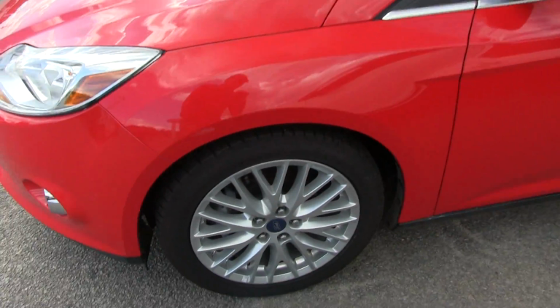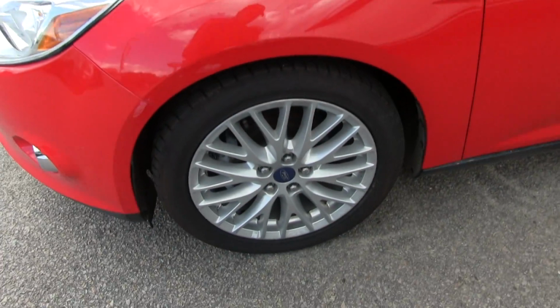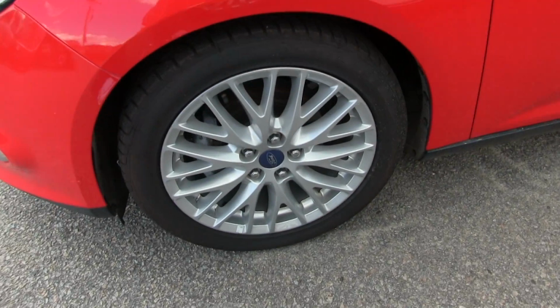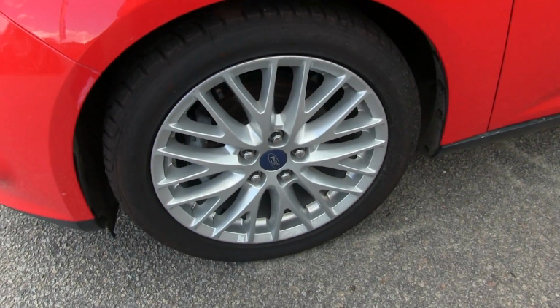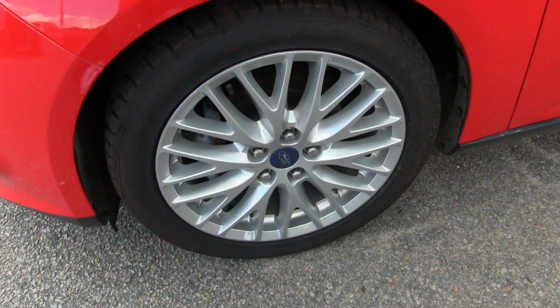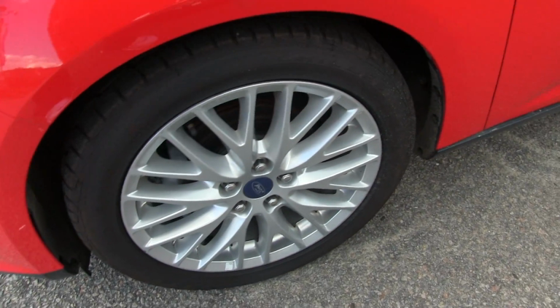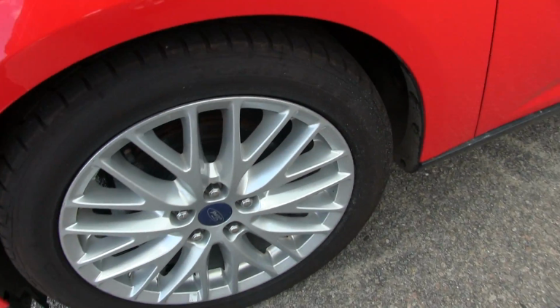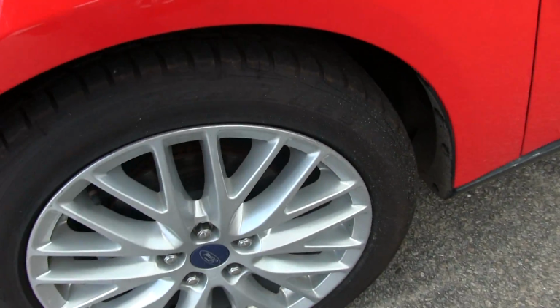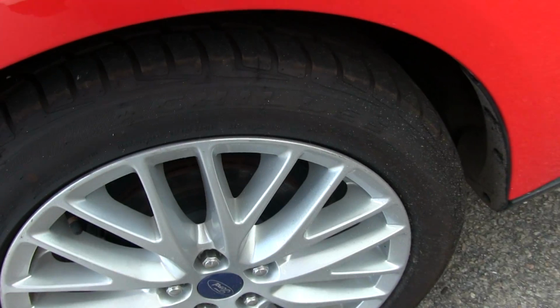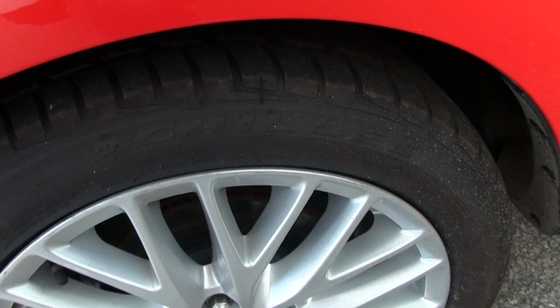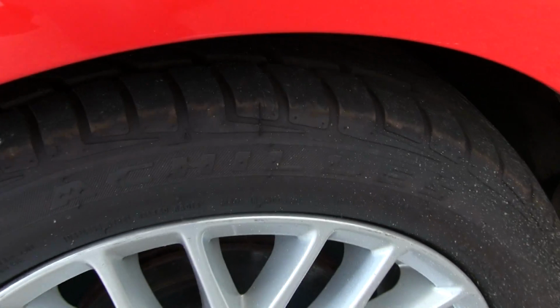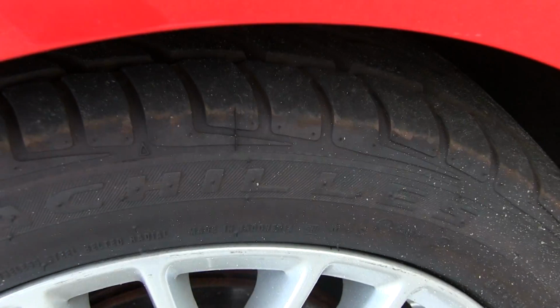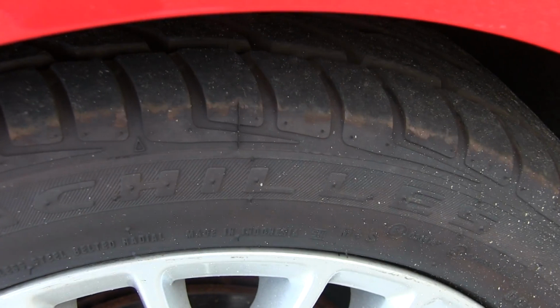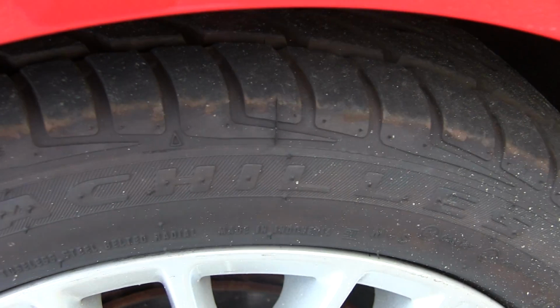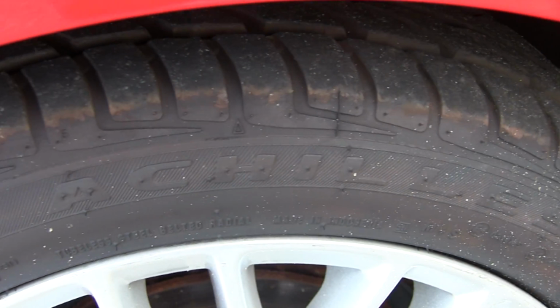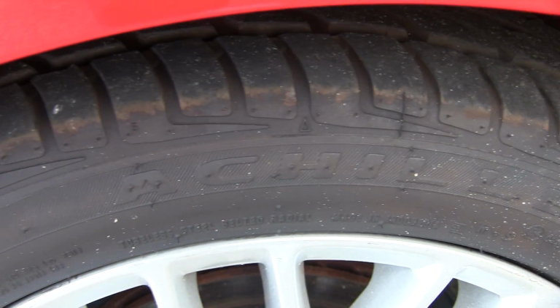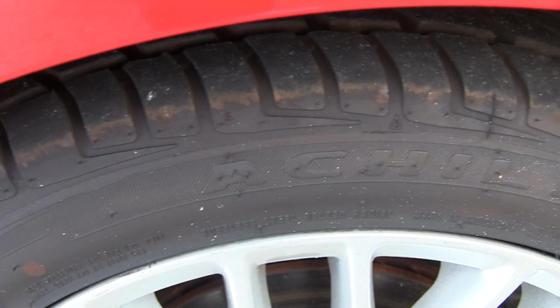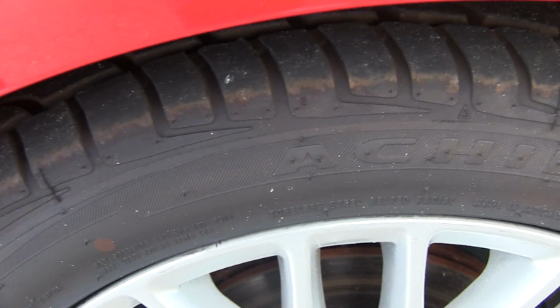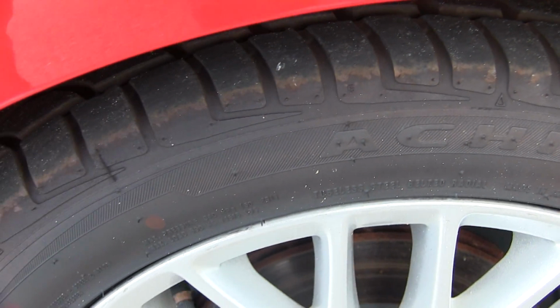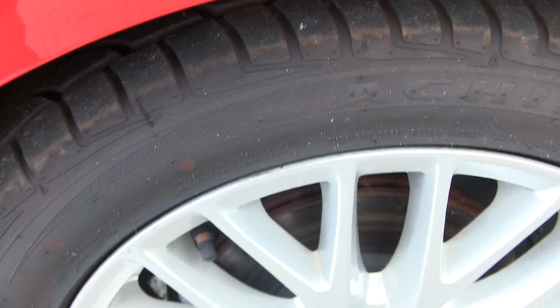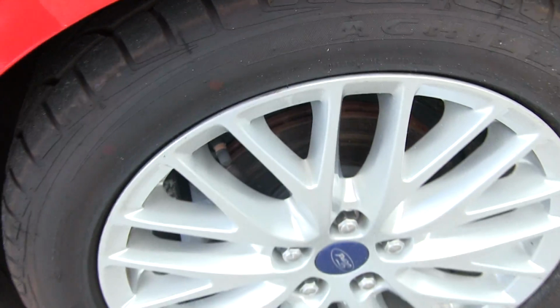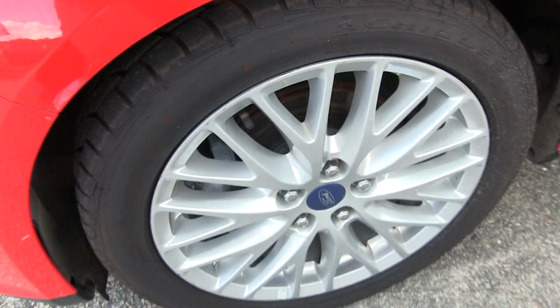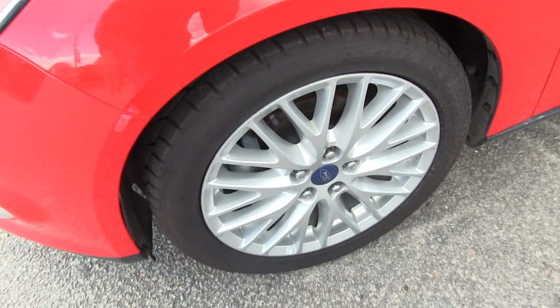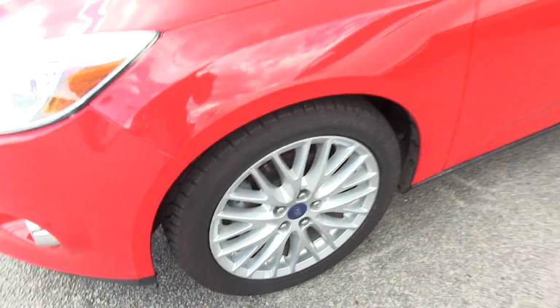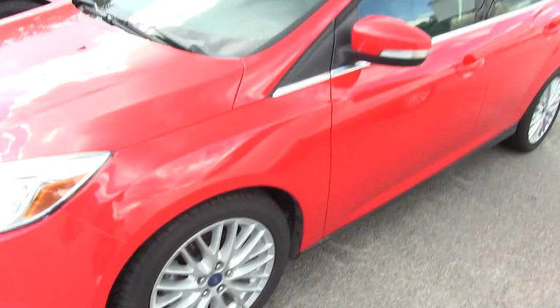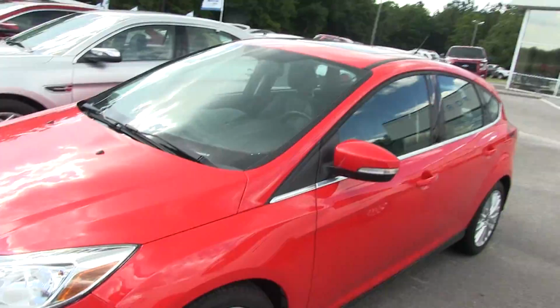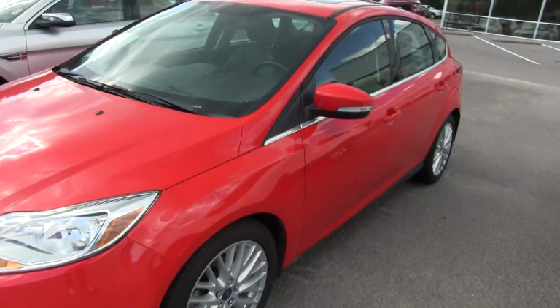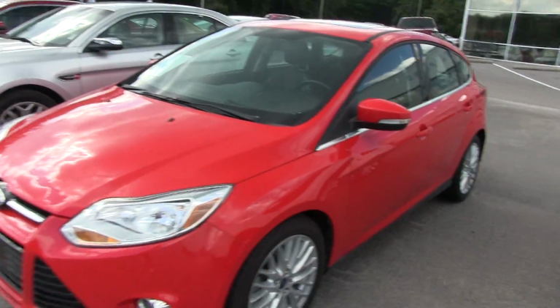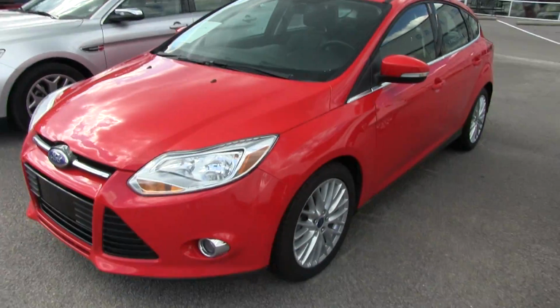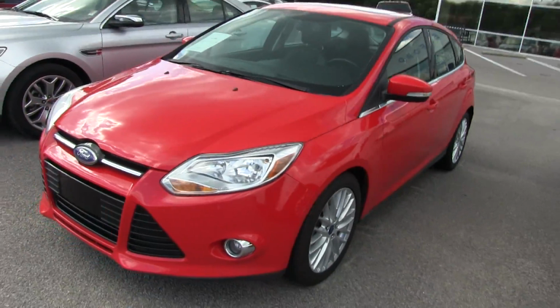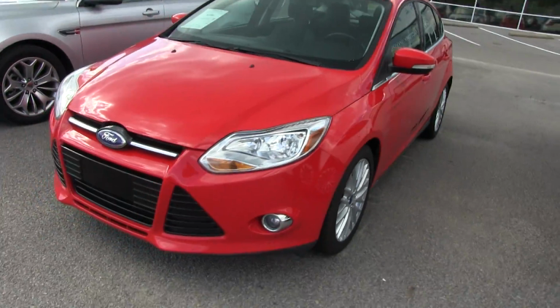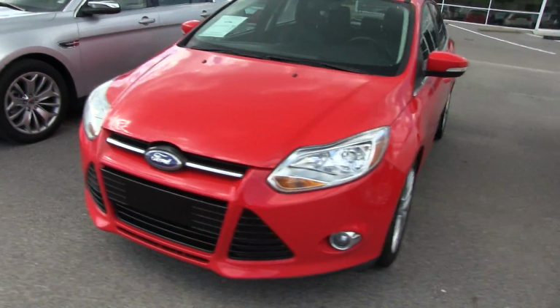Alloy wheels. Tires are in great shape — look at the tread. Plenty of tread left there for you. Ravenel Ford always takes care of their customers with a great set of tires.